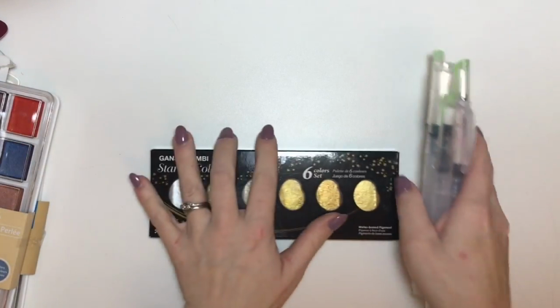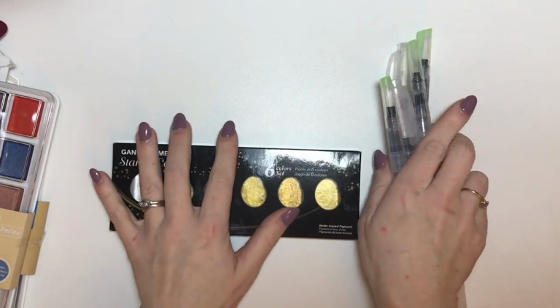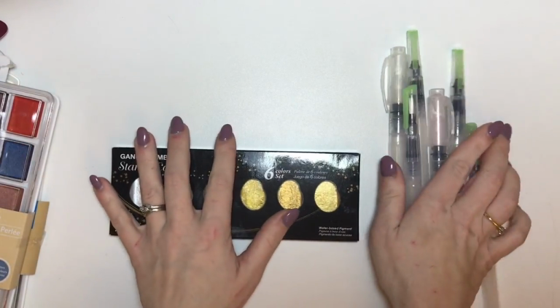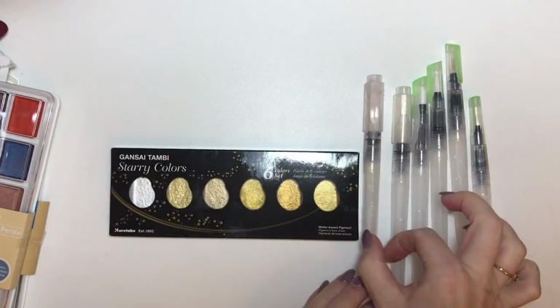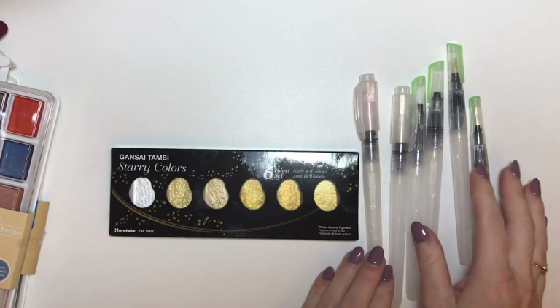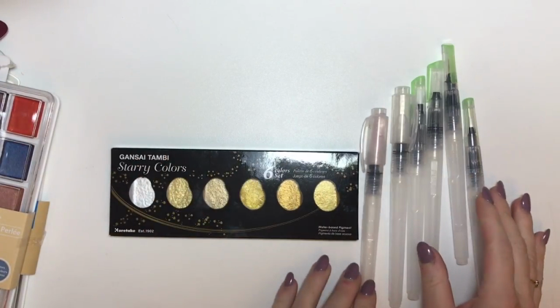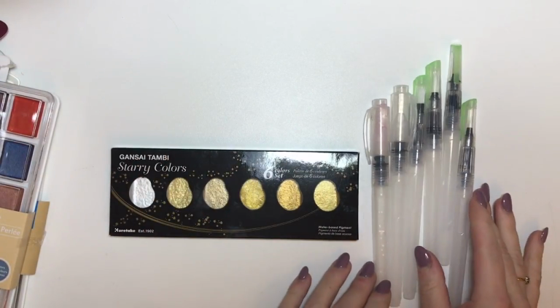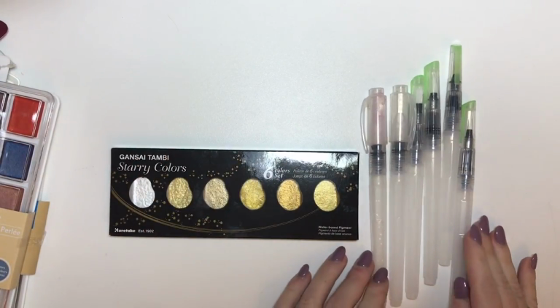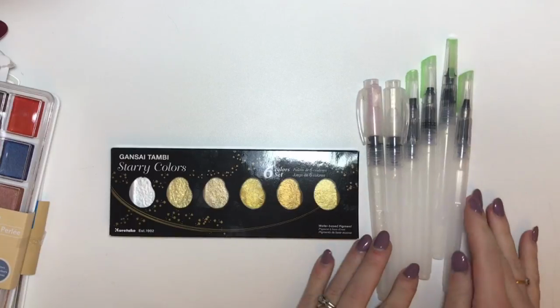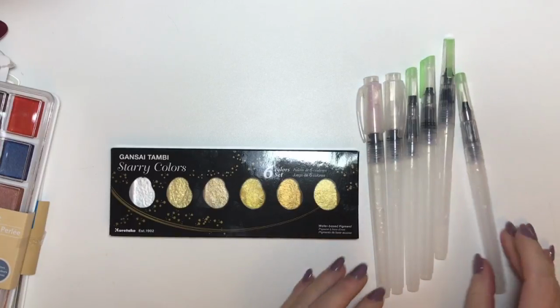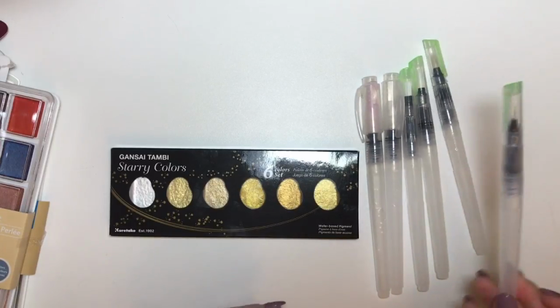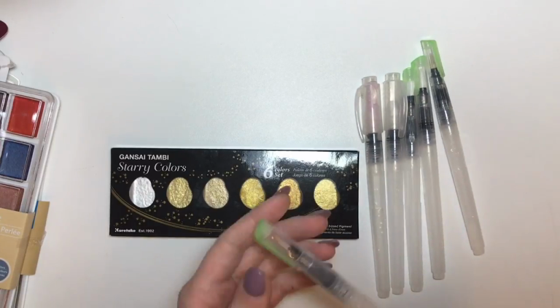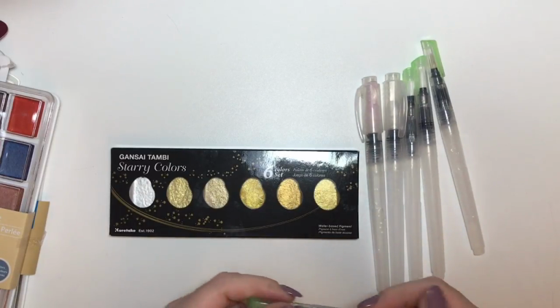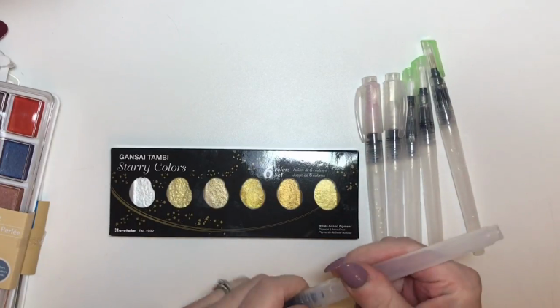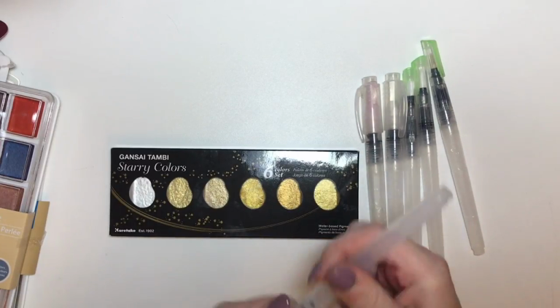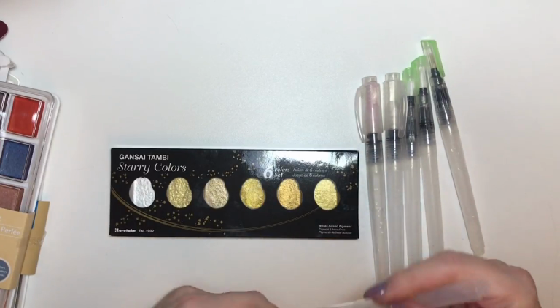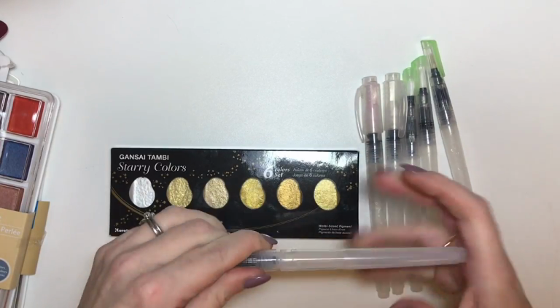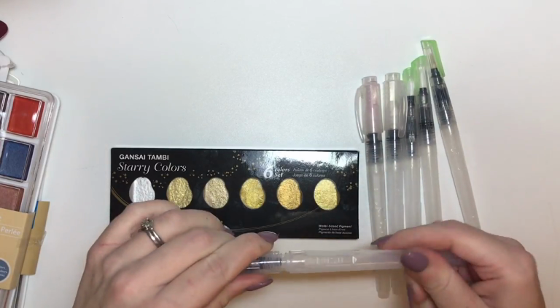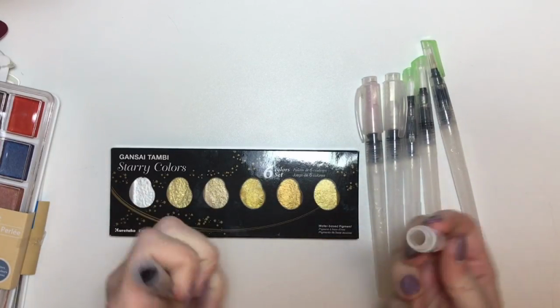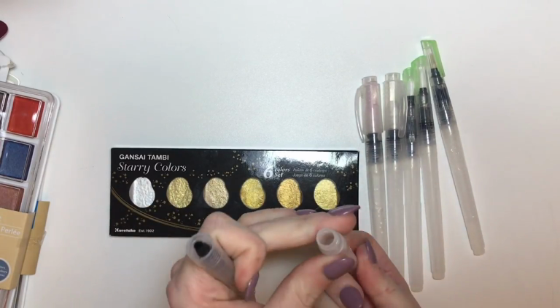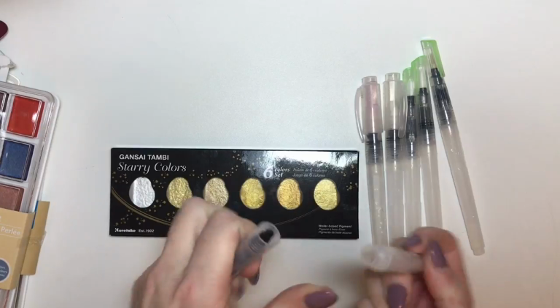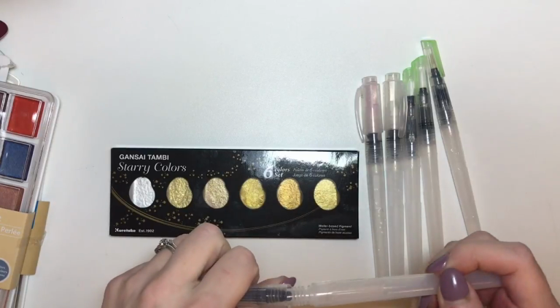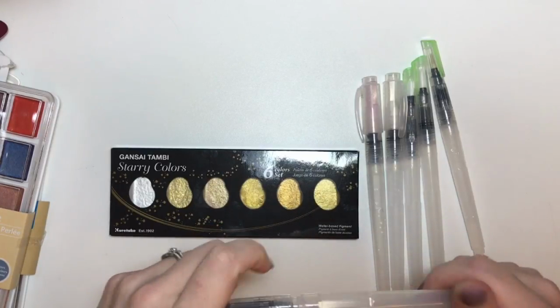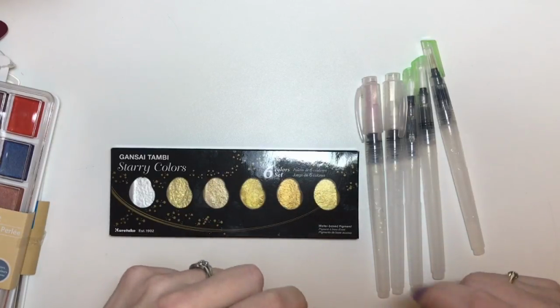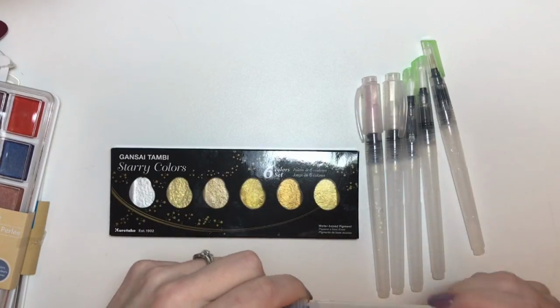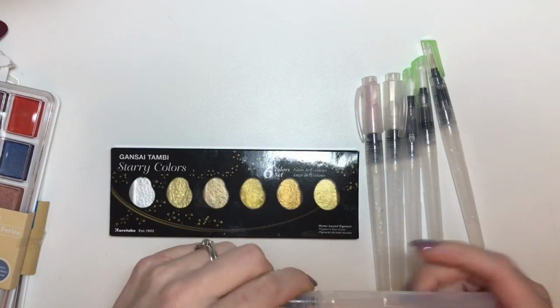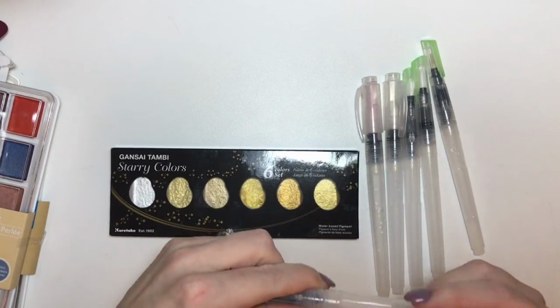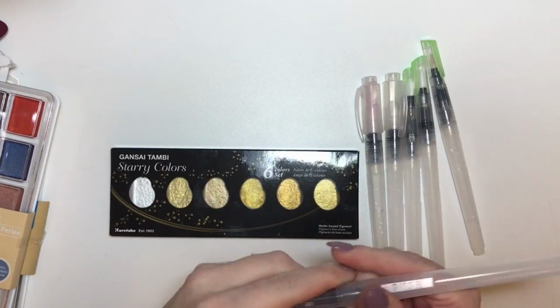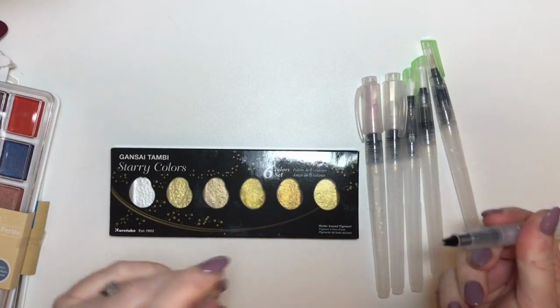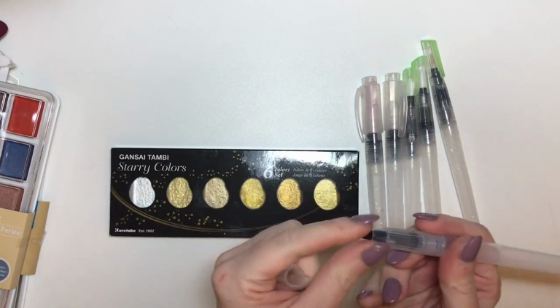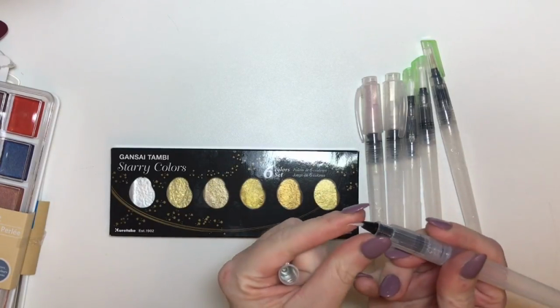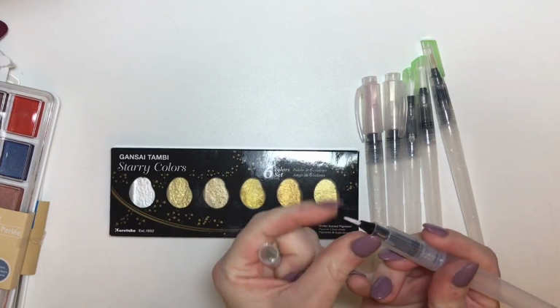So here is this set of six different kinds of aquabrush. You all know how aquabrushes work — you fill up the reservoir here and then when you are painting it comes out here.